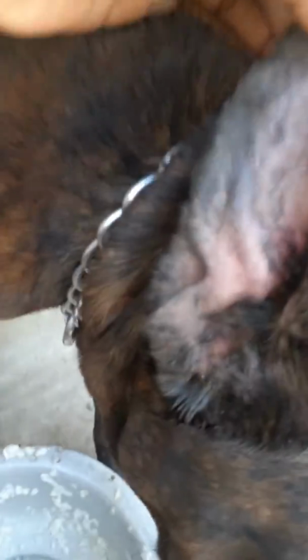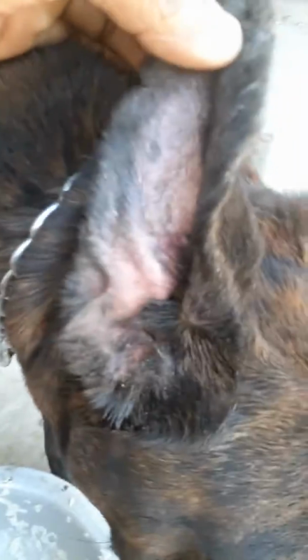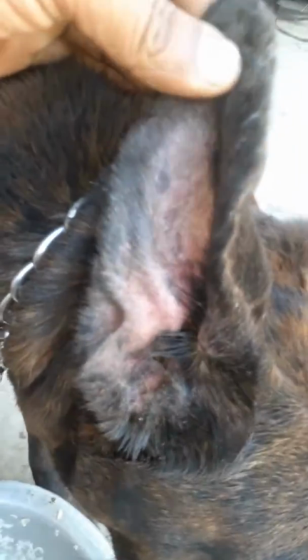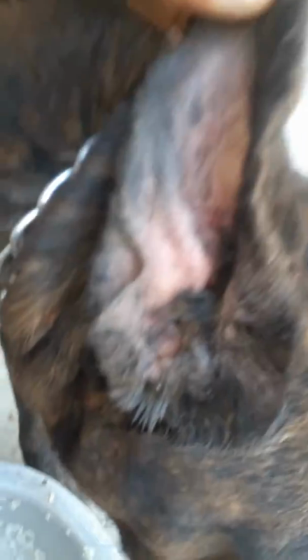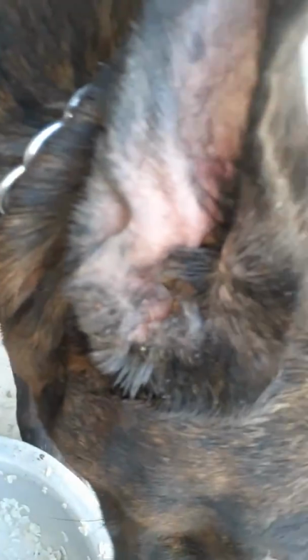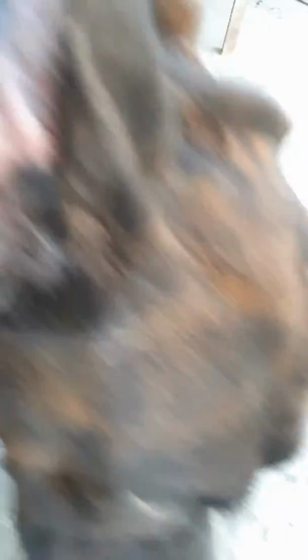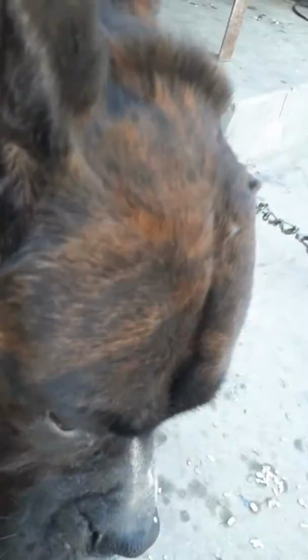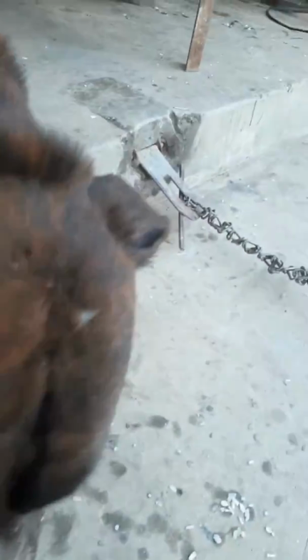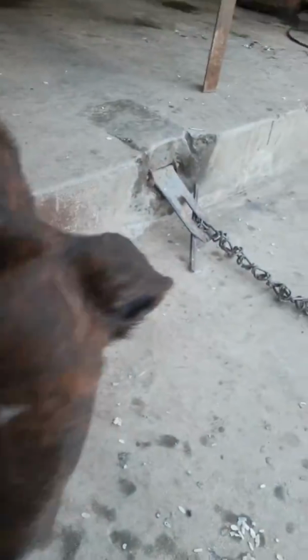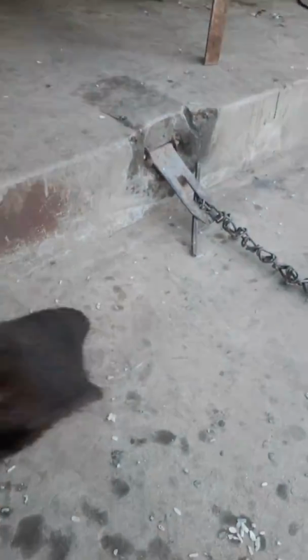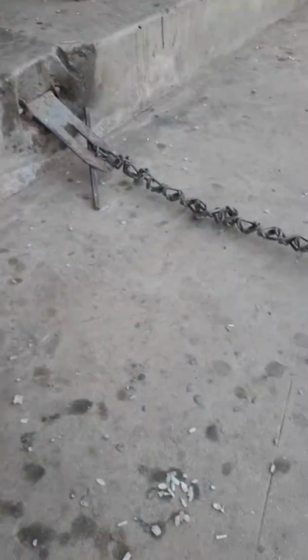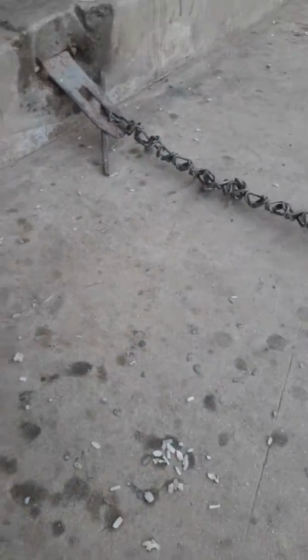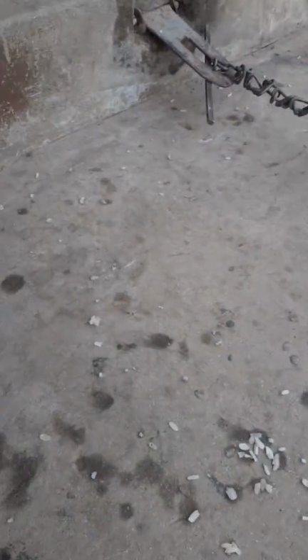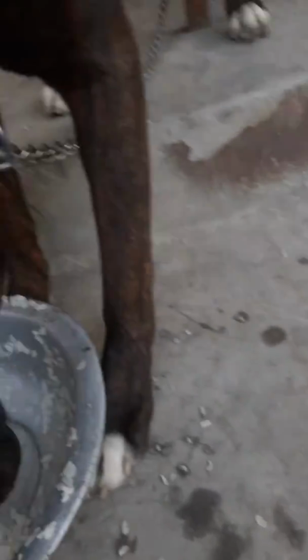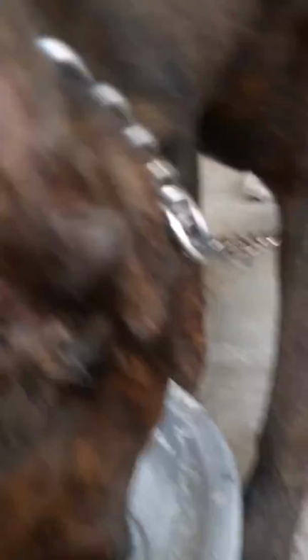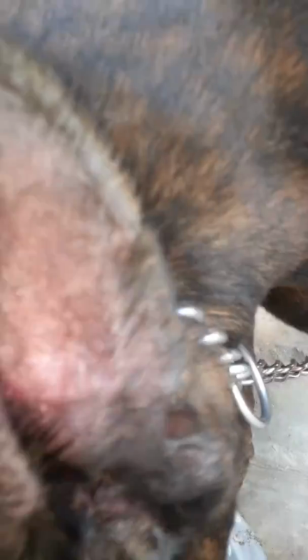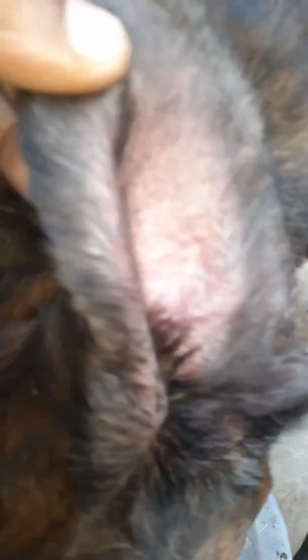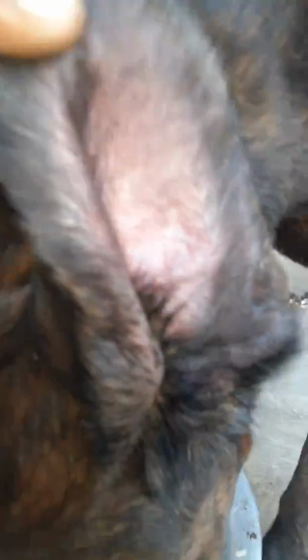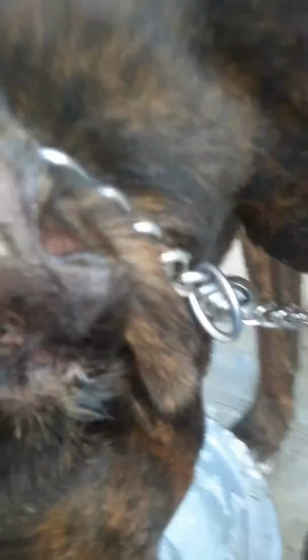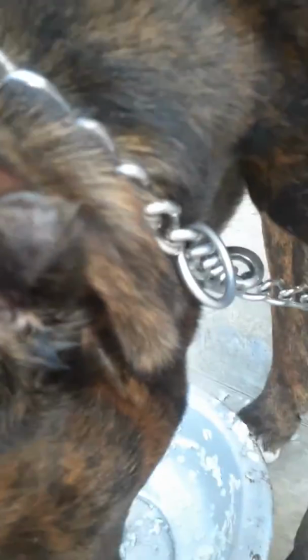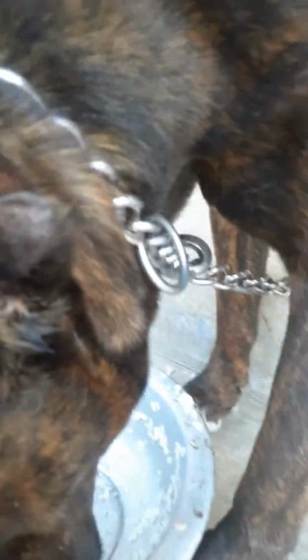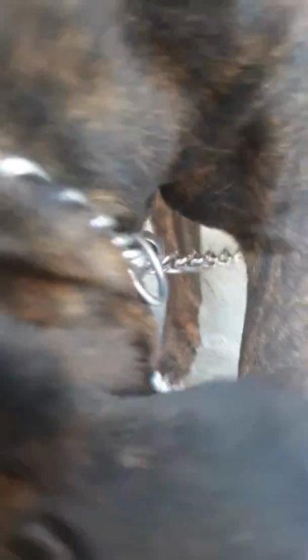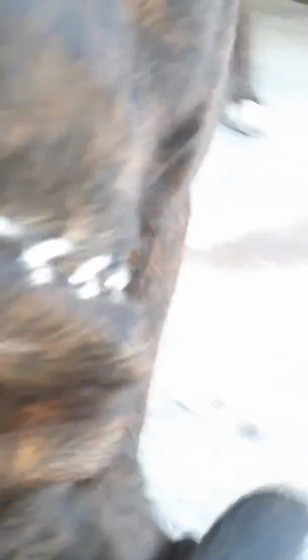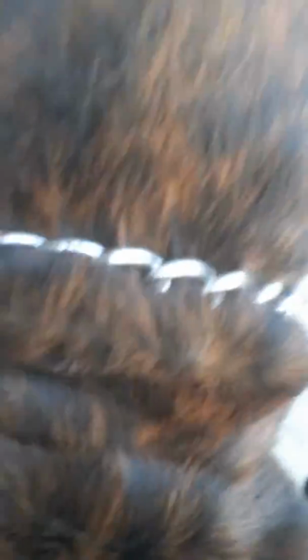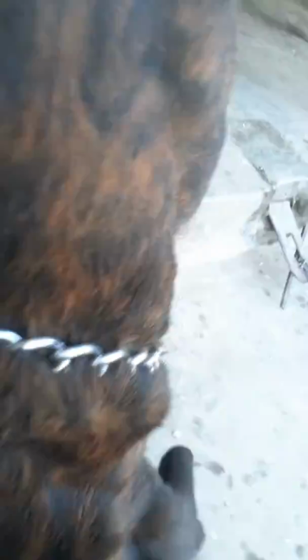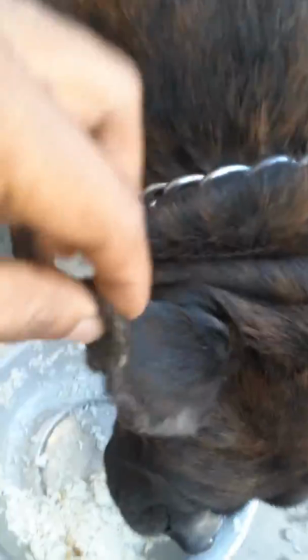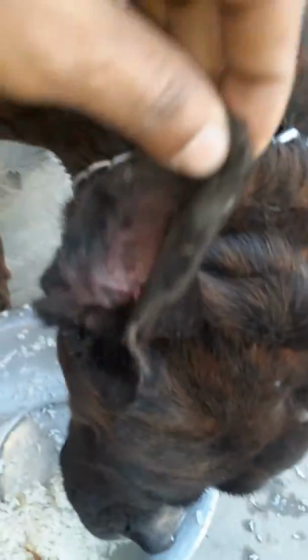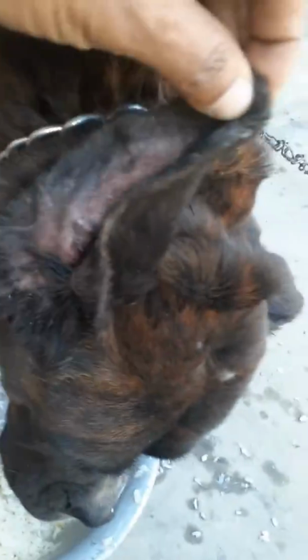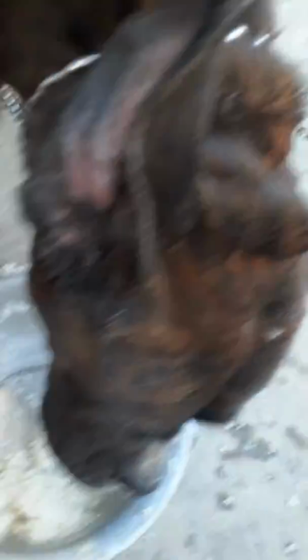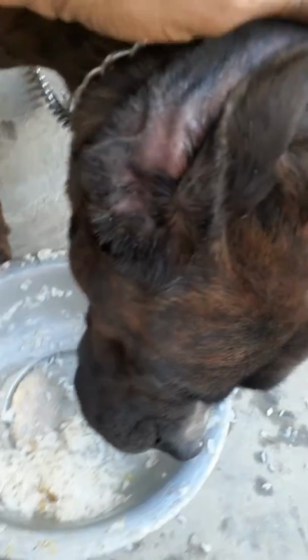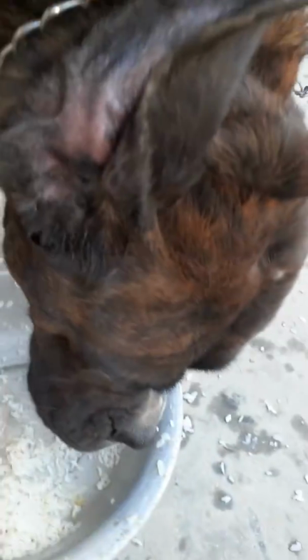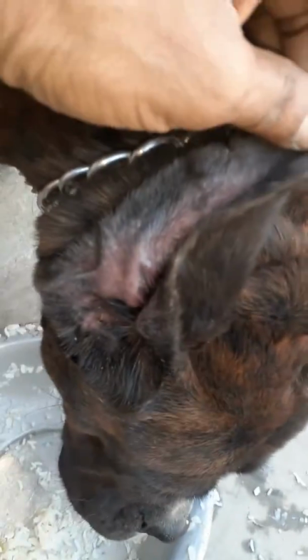You can see before a few days it looked quite different — look at this side. It's pretty much clean today. What you have to do is just put some water in the ear.